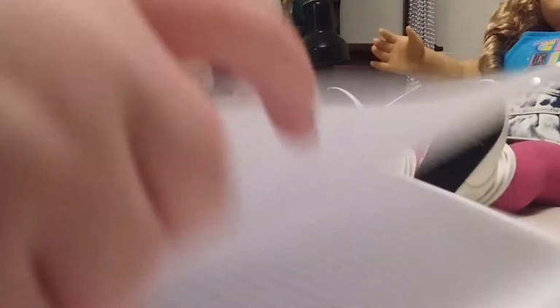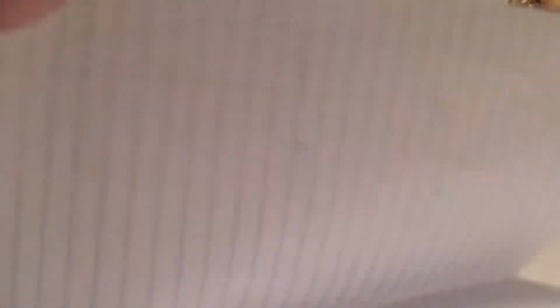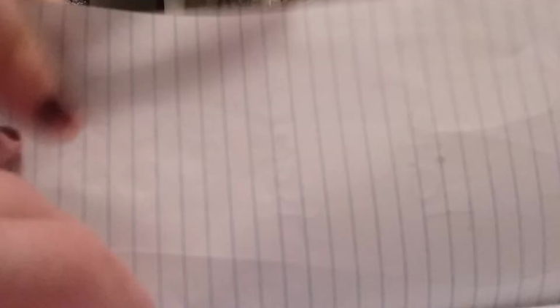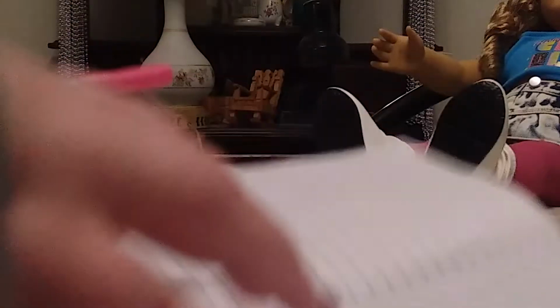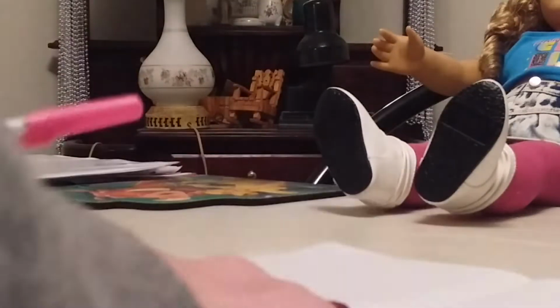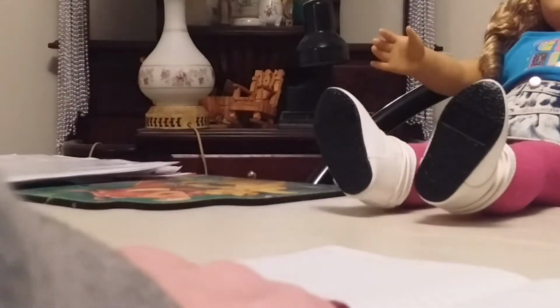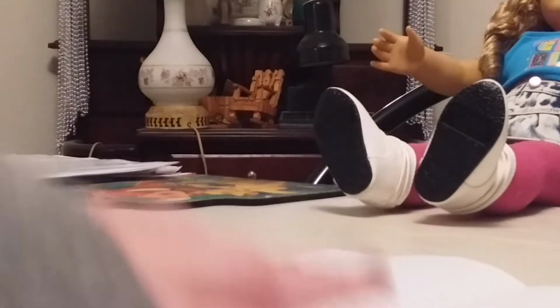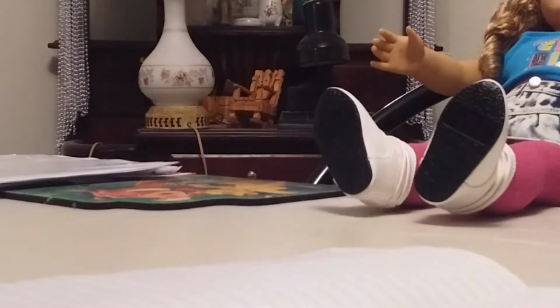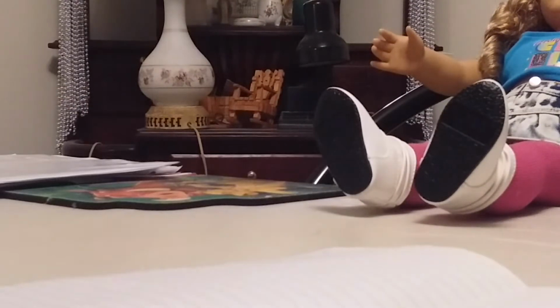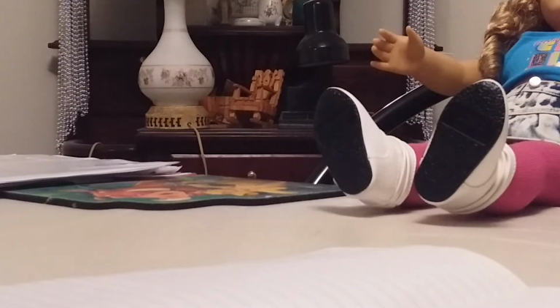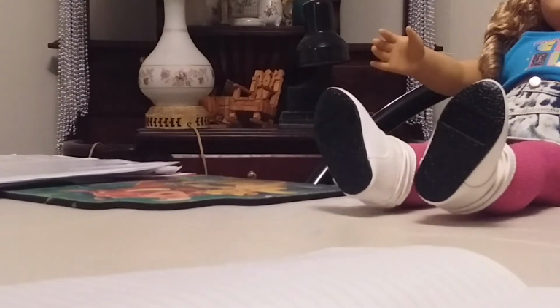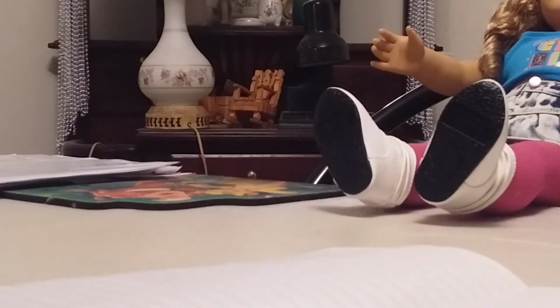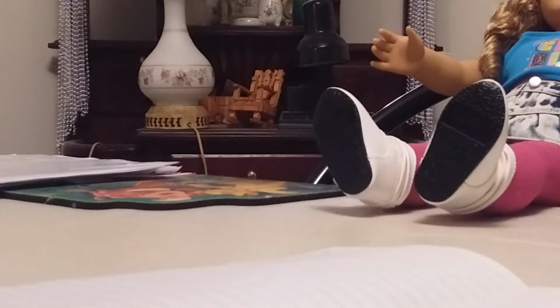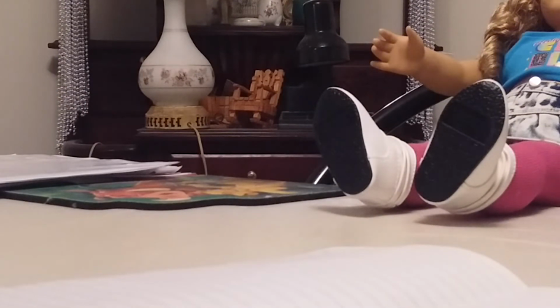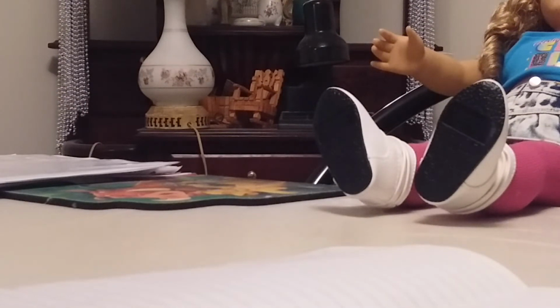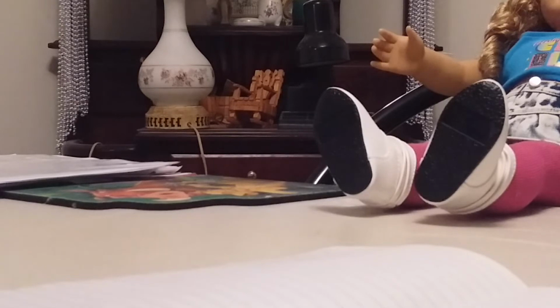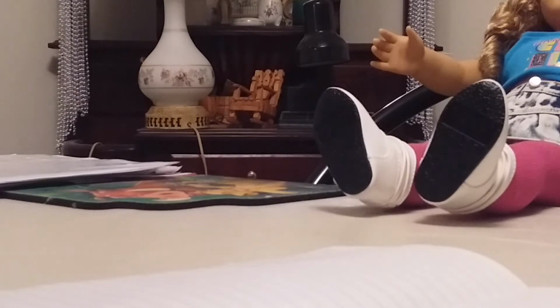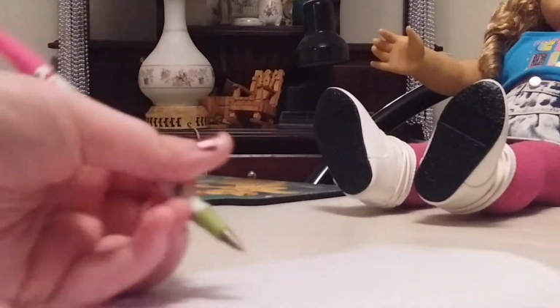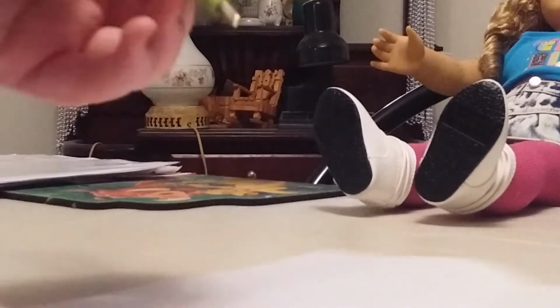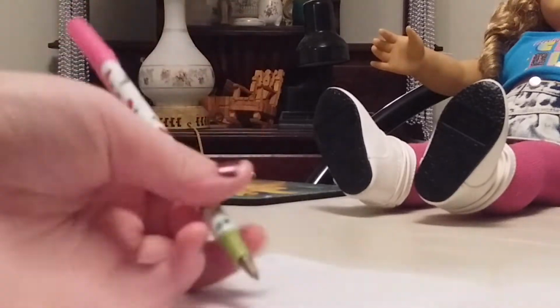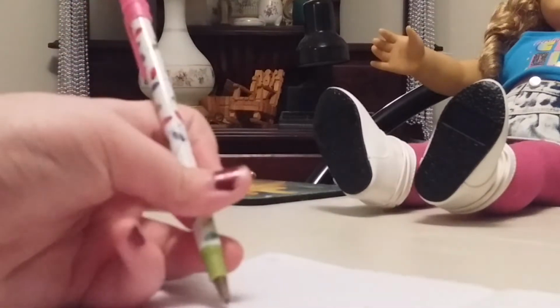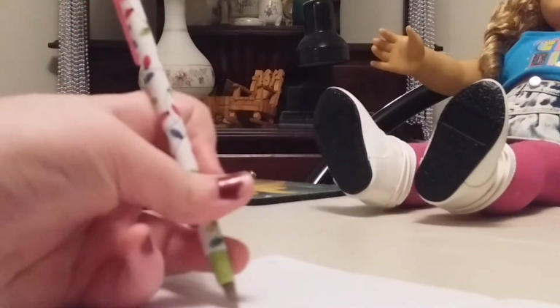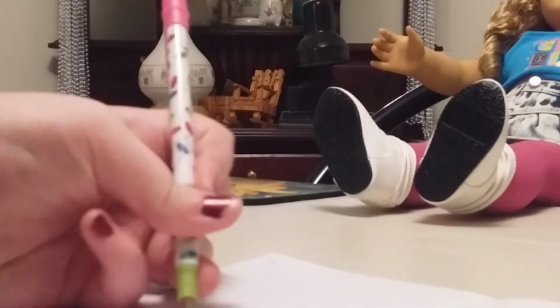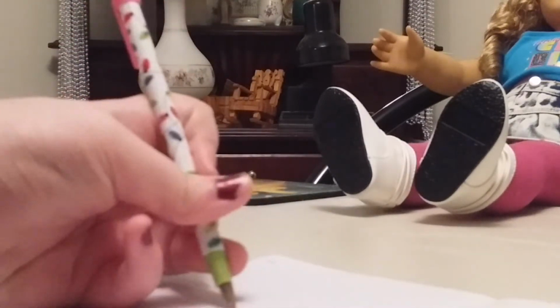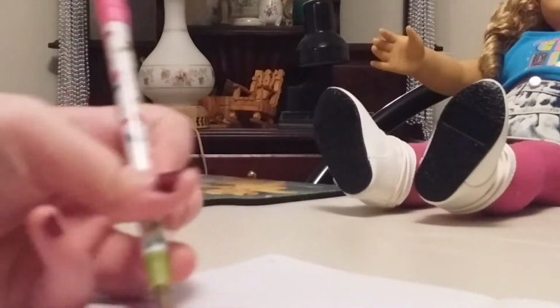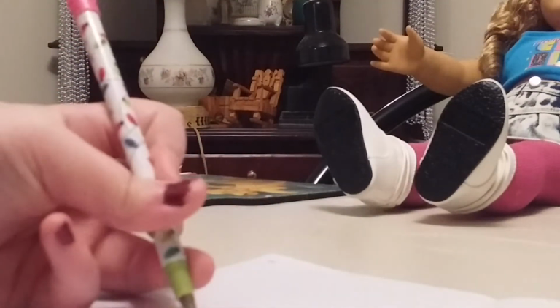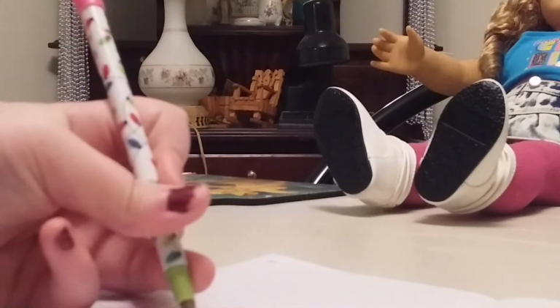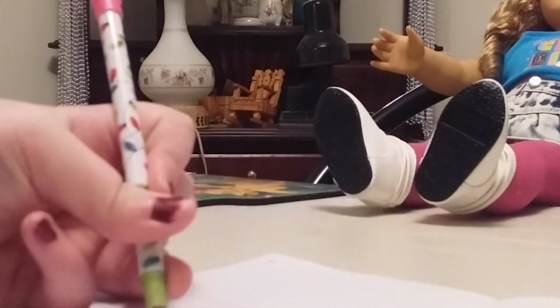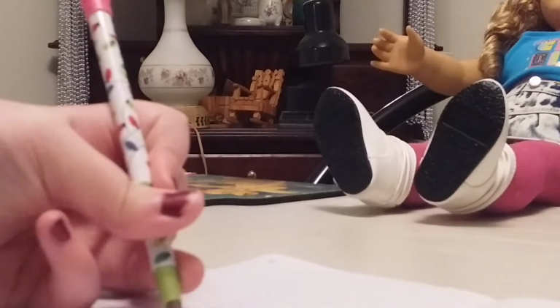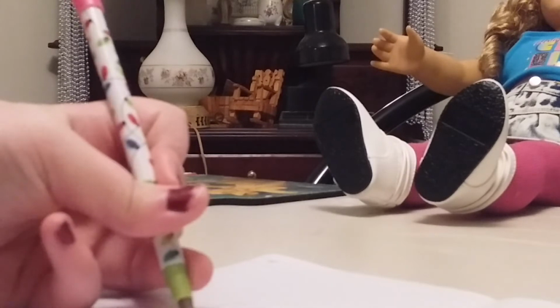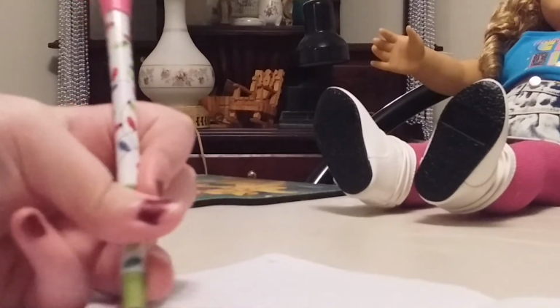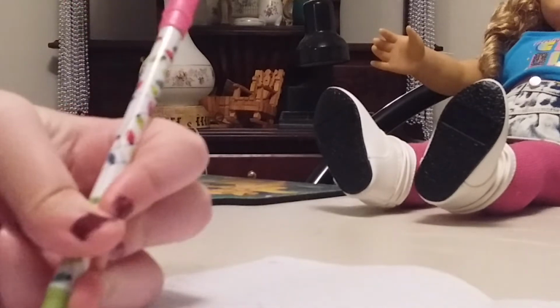Now you want to open it up and it looks like a card. Then you're going to draw a picture — whatever you want. I'm going to draw a picture of me and Leah, because we're such good friends.